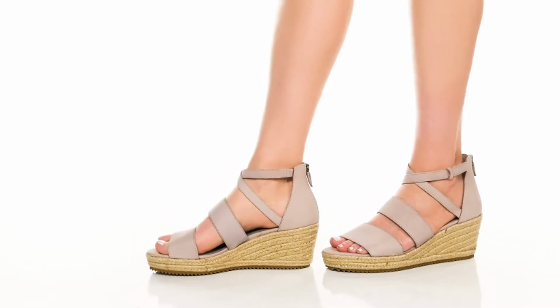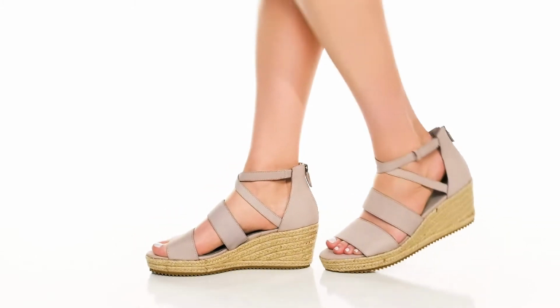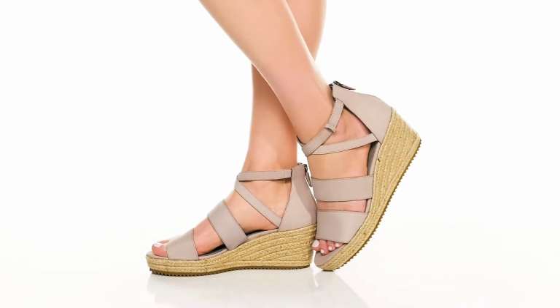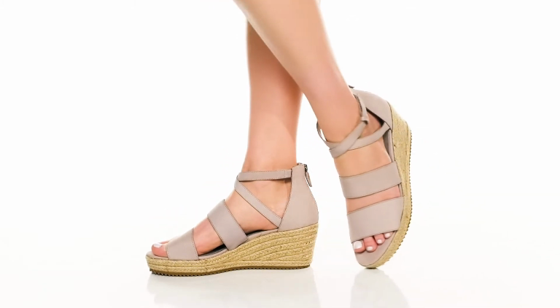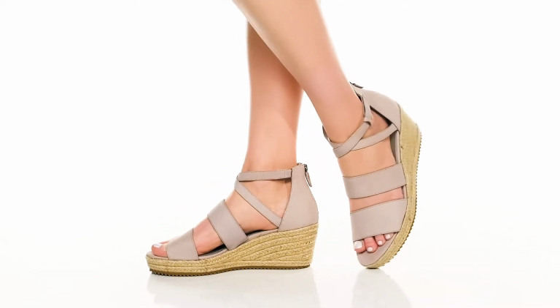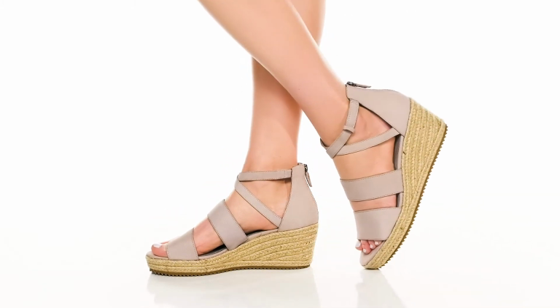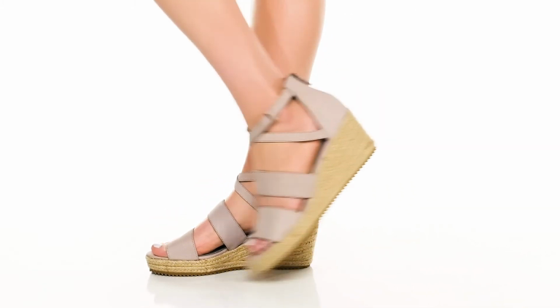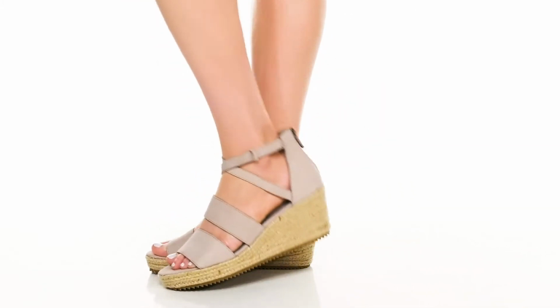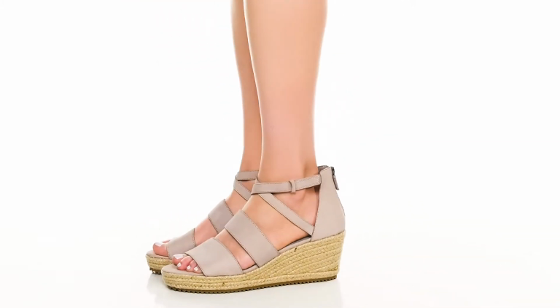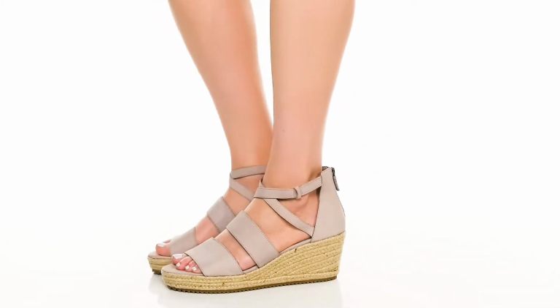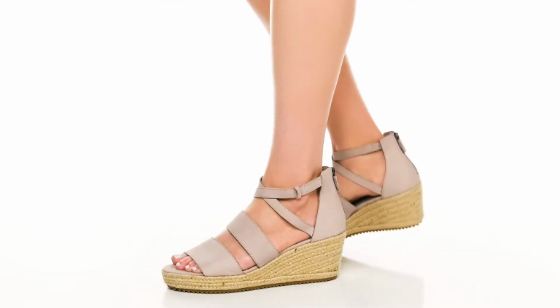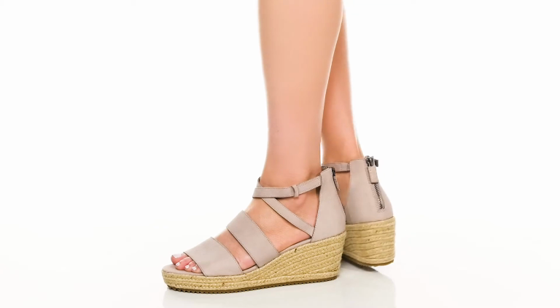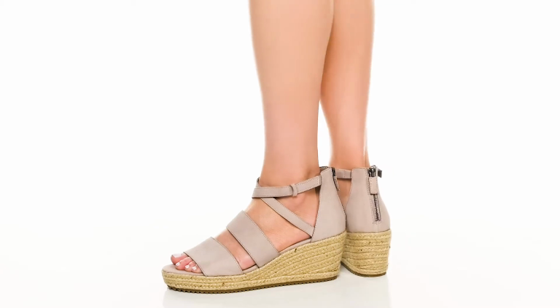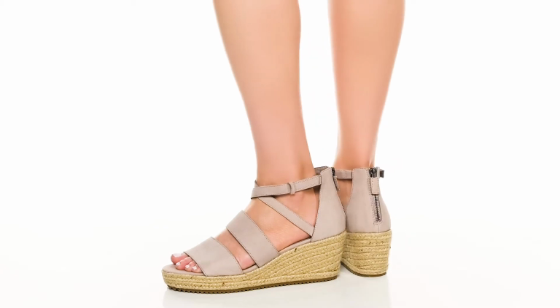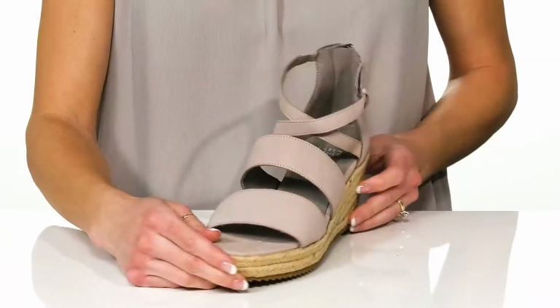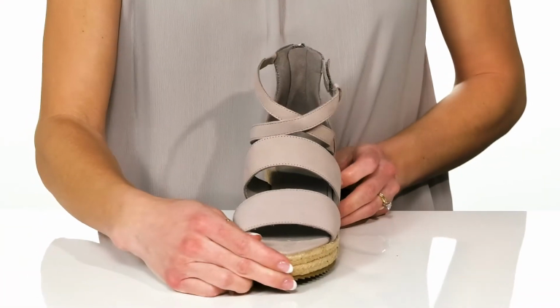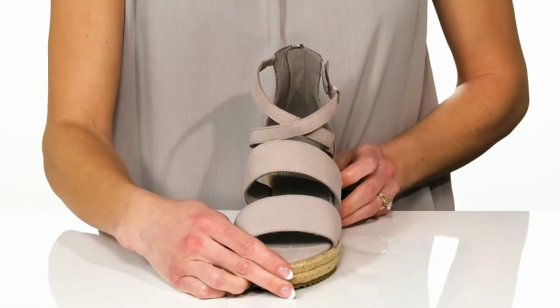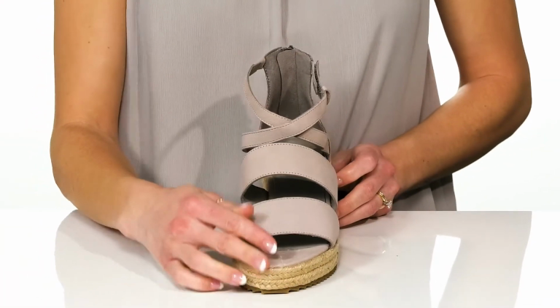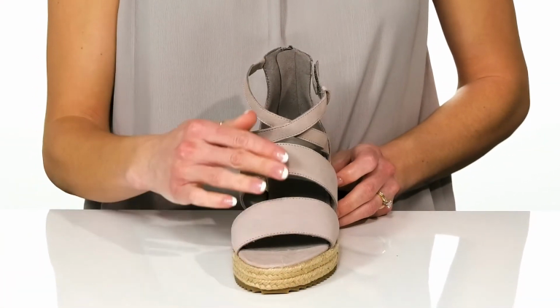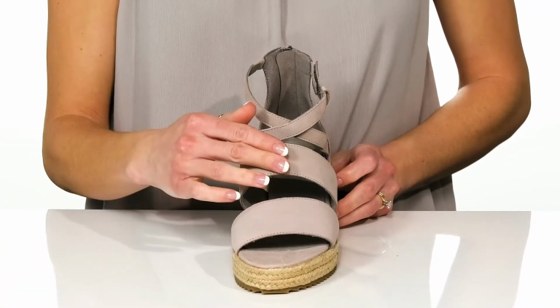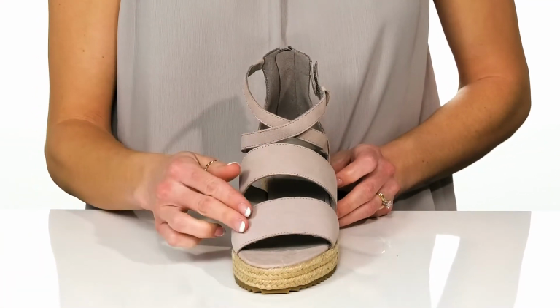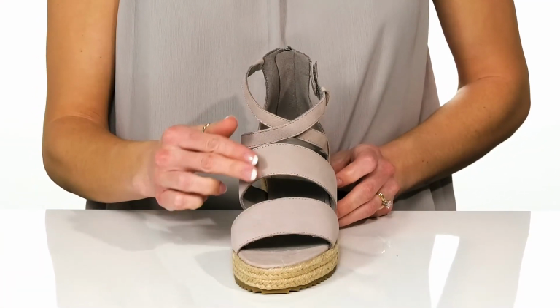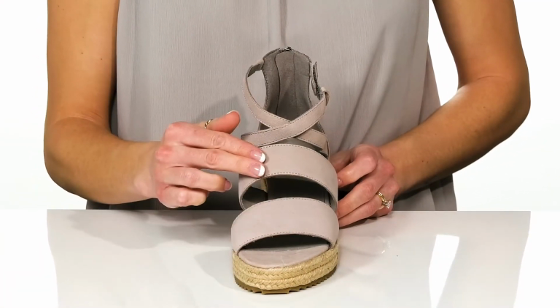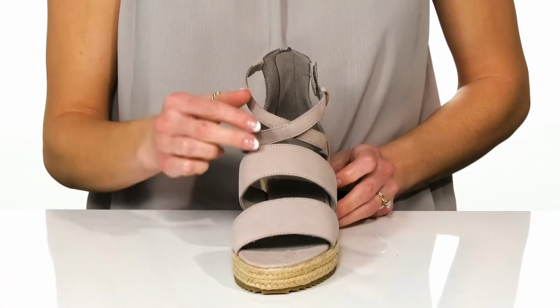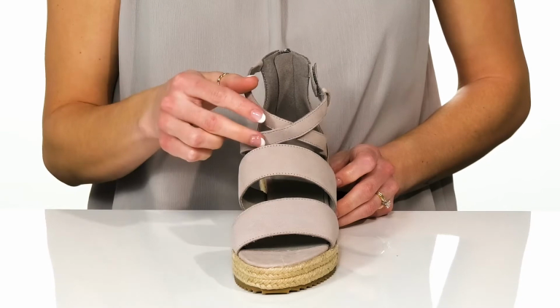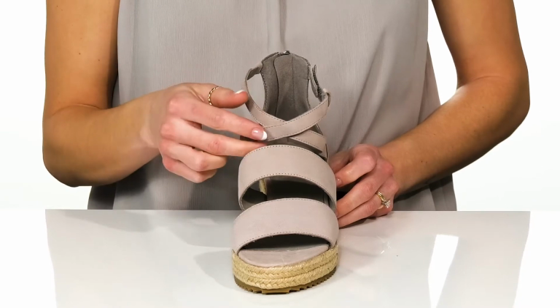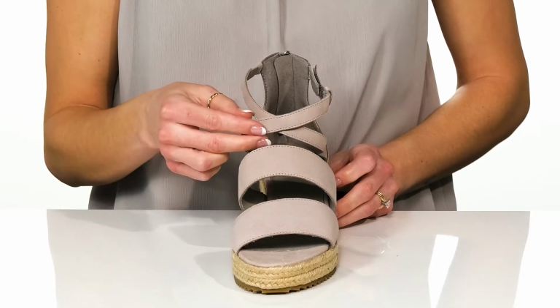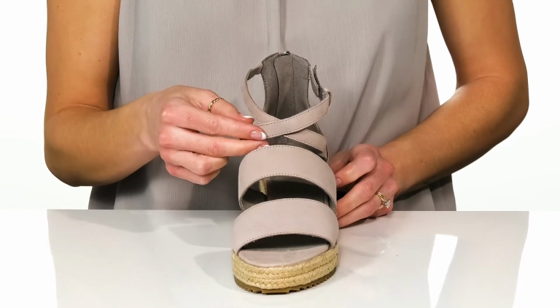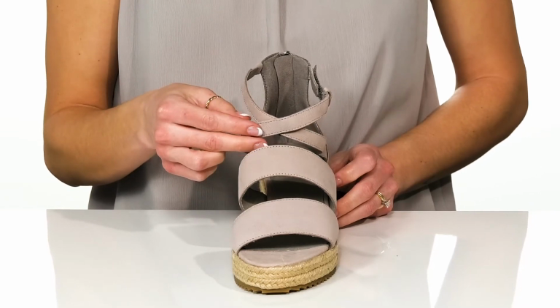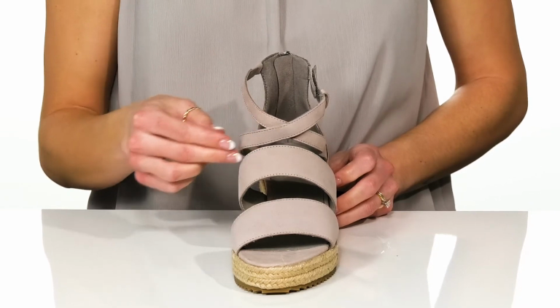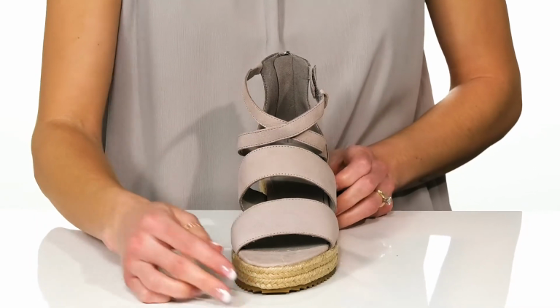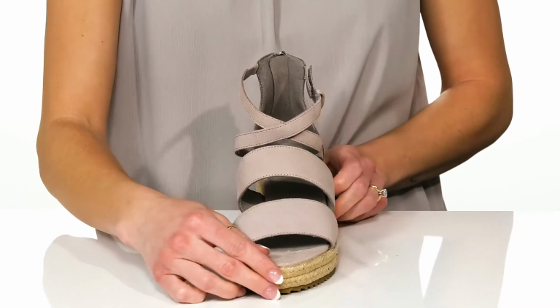Wear these classy and elegant wedges to your next party with friends. These feature a soft leather upper and have thick straps at the bottom, with two thin criss-cross straps near the ankle.